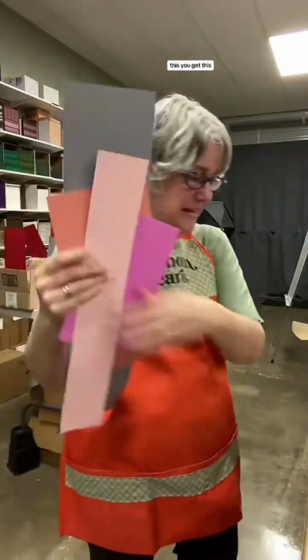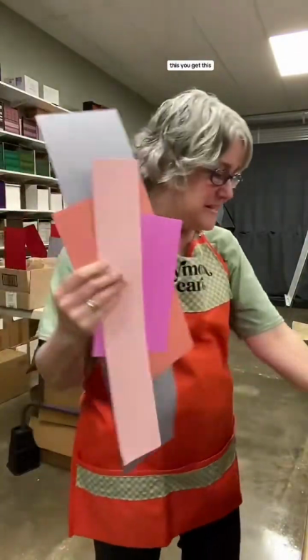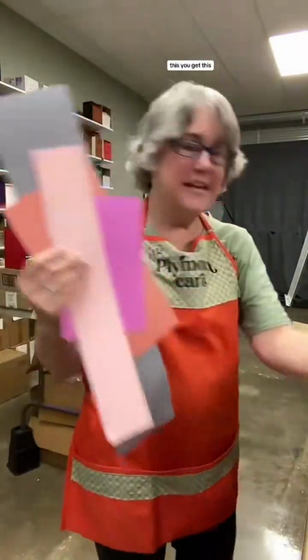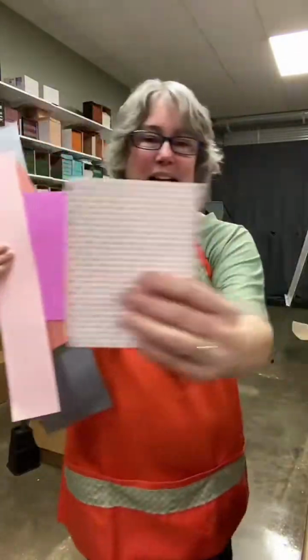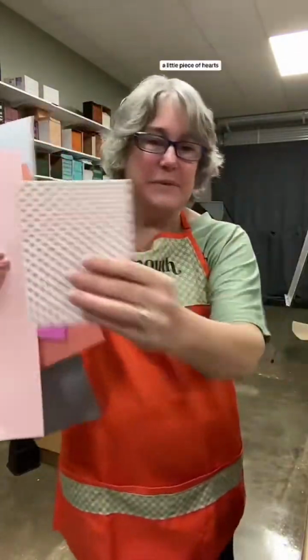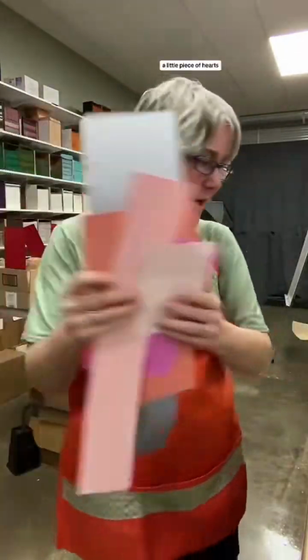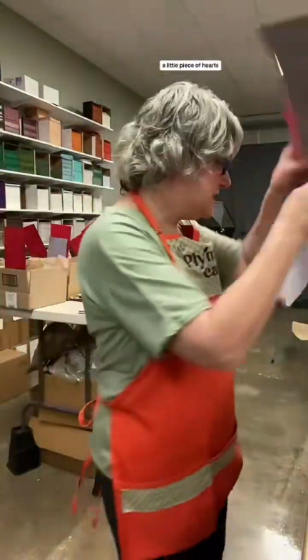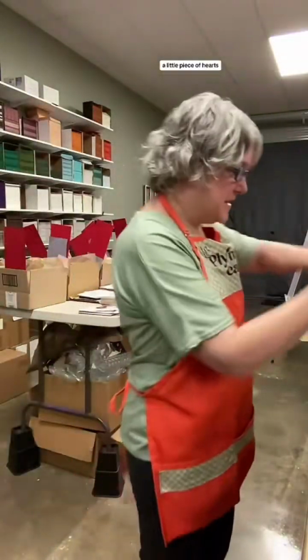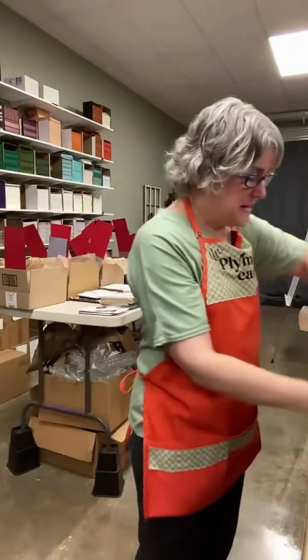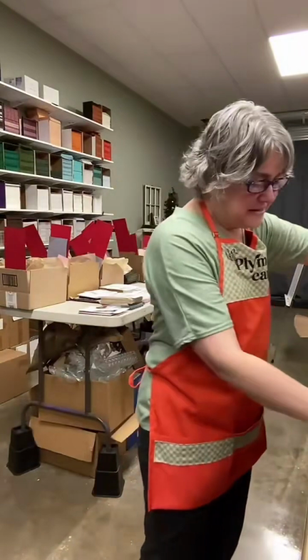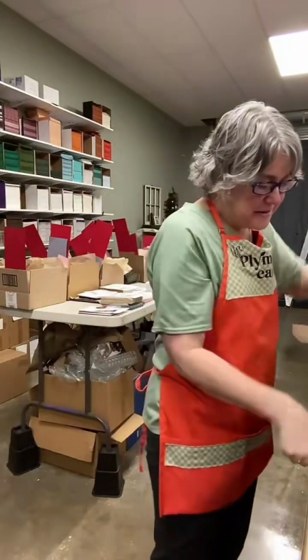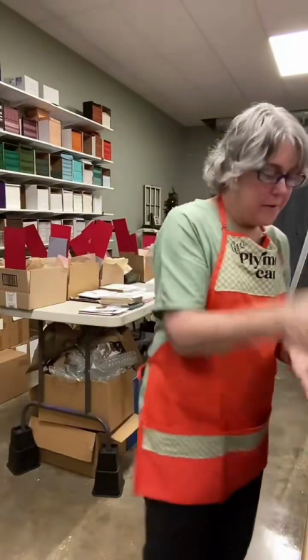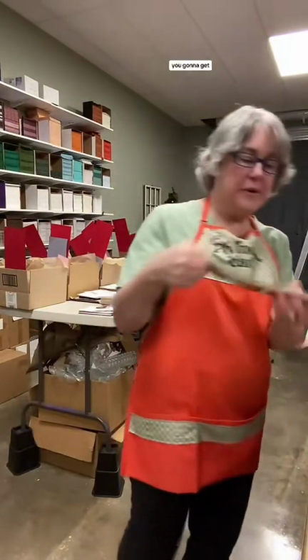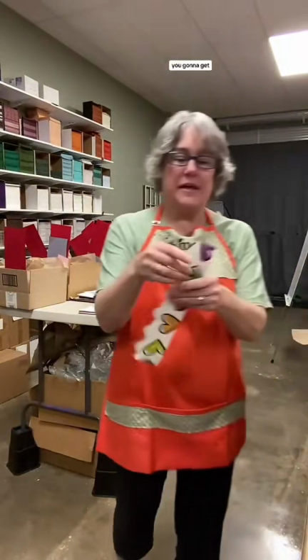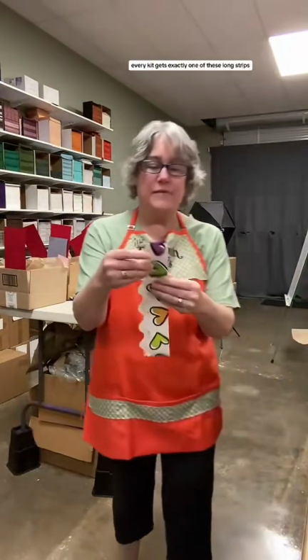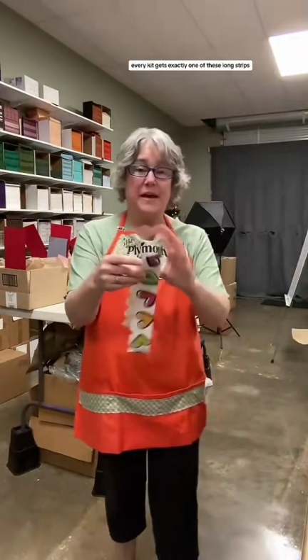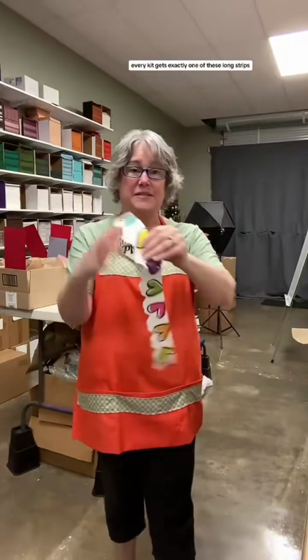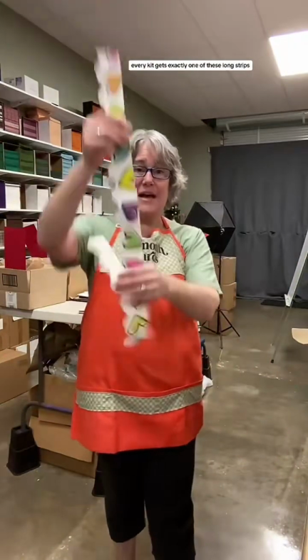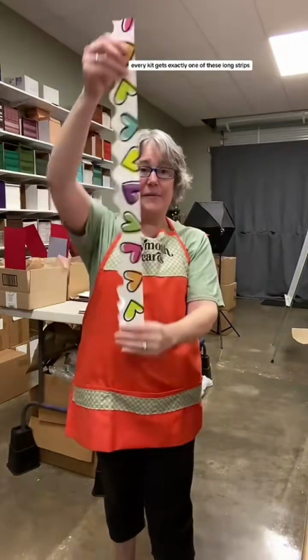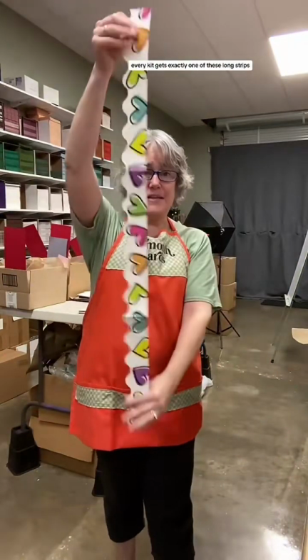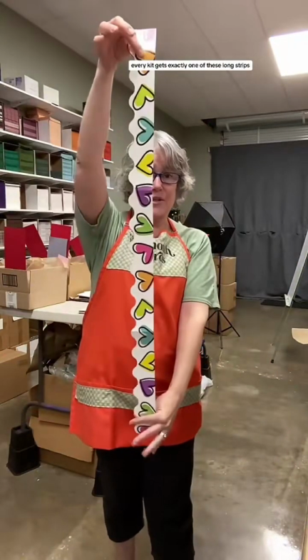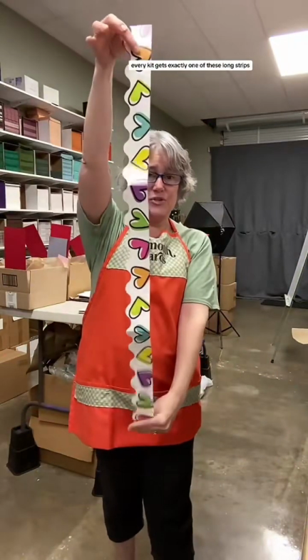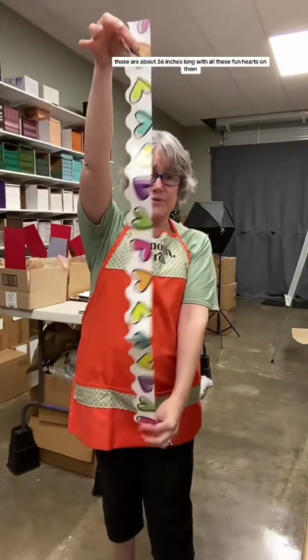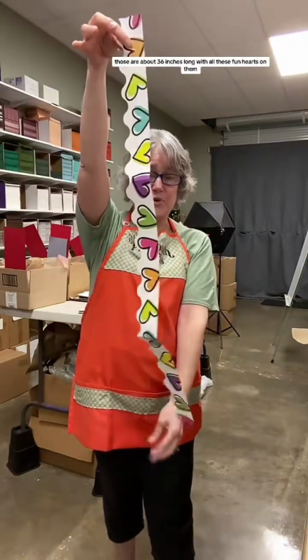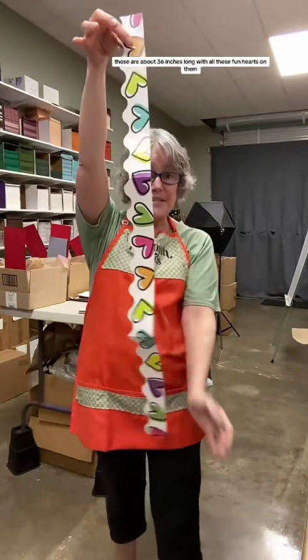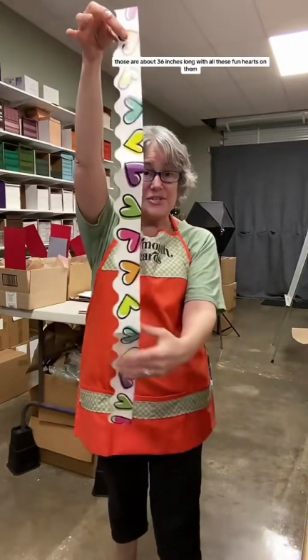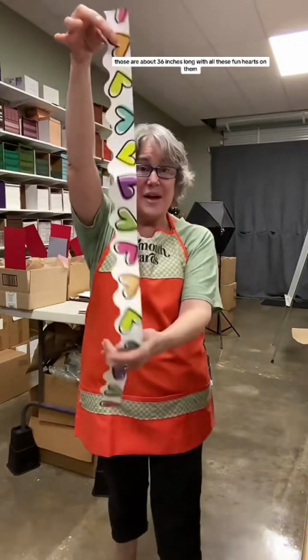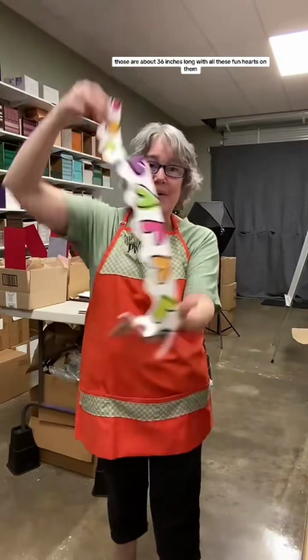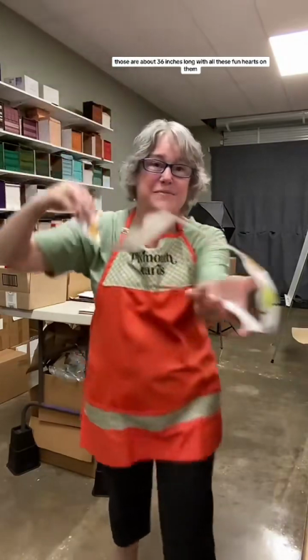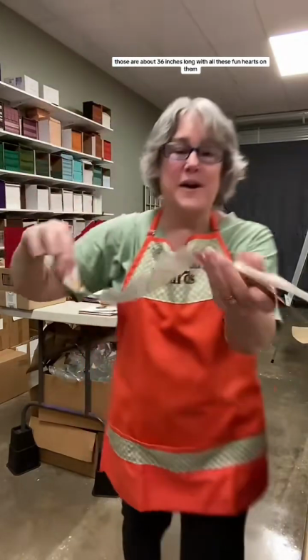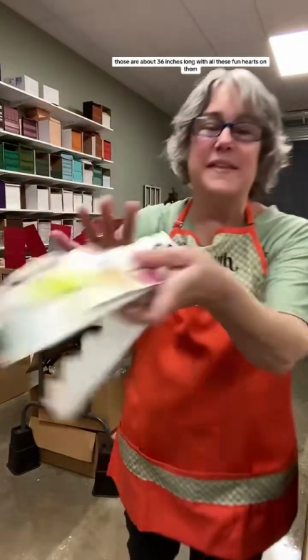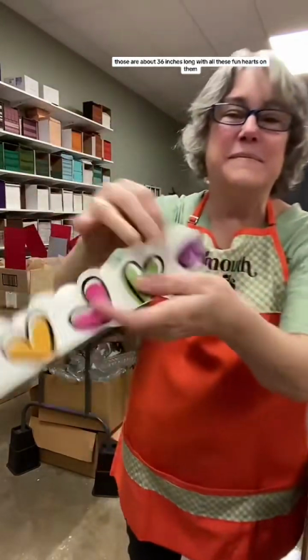You get this - a little piece of hearts. Every kit gets exactly one of these long strips. Those are about 36 inches long with all these fun hearts on them.